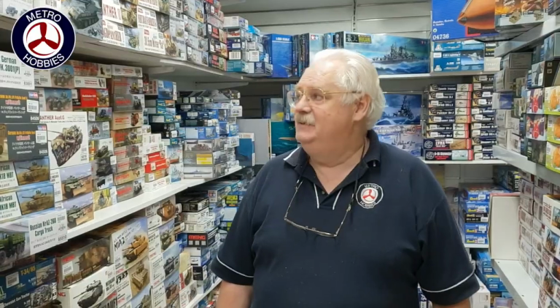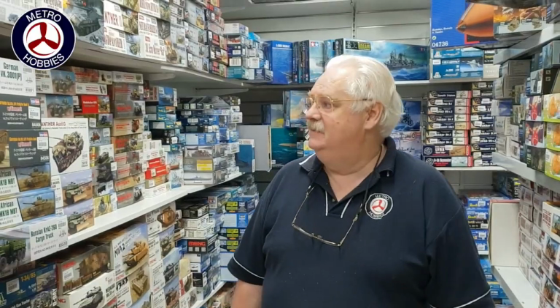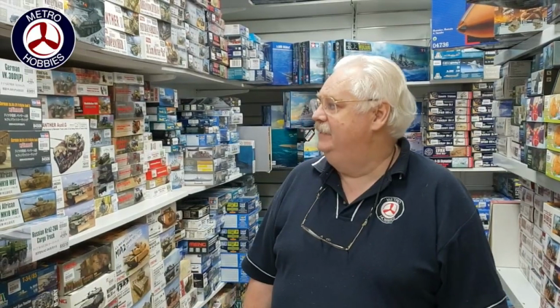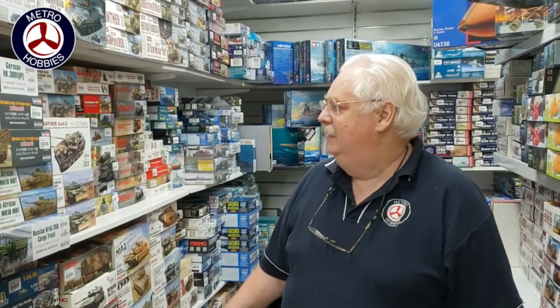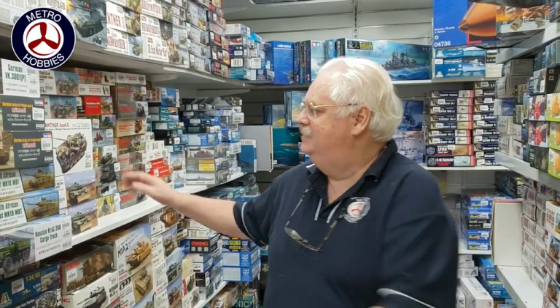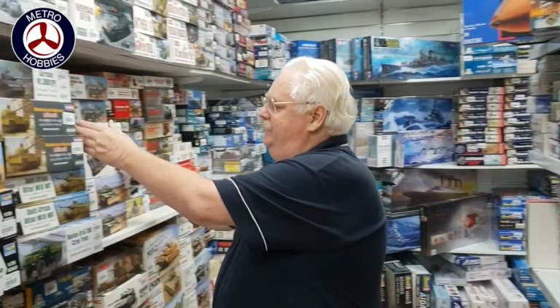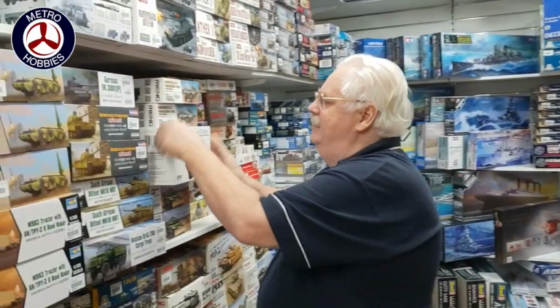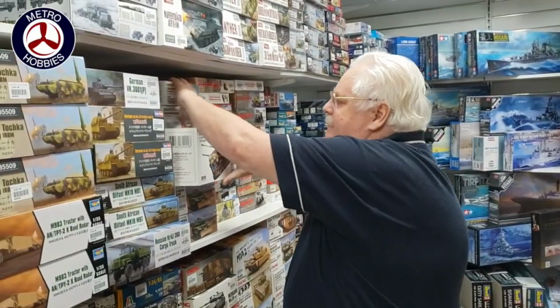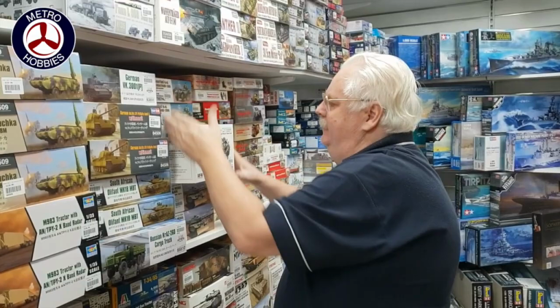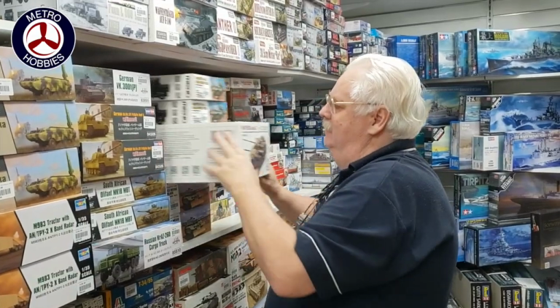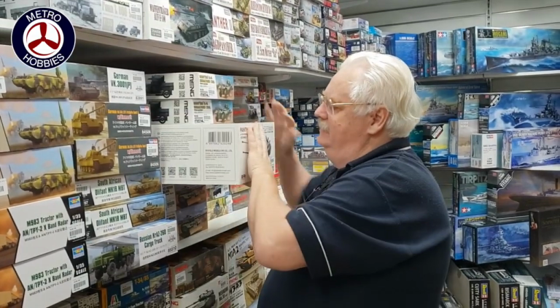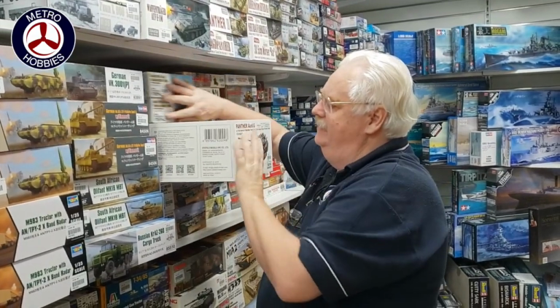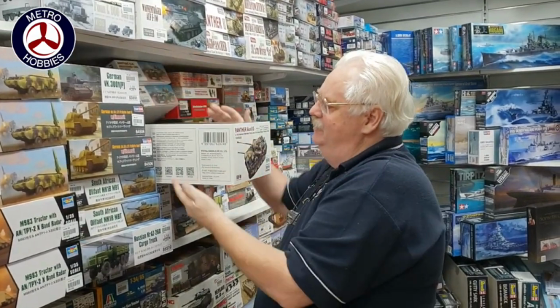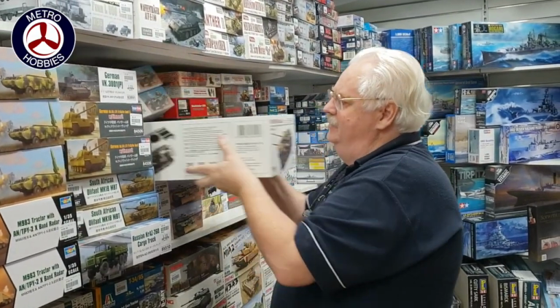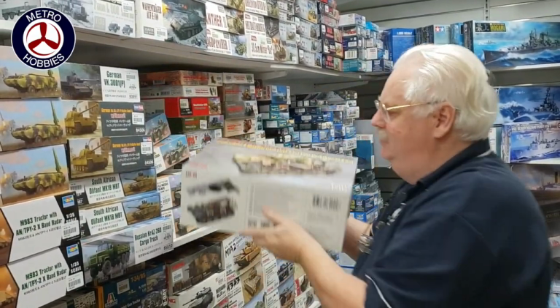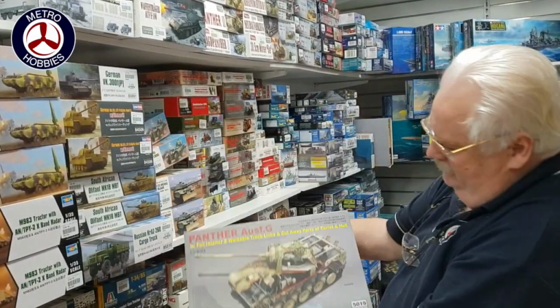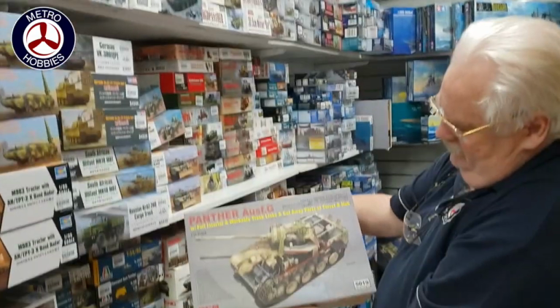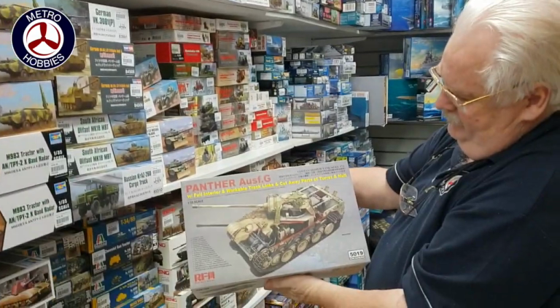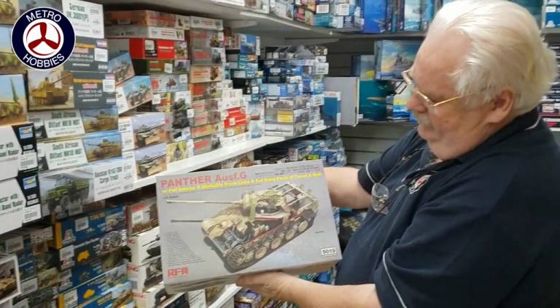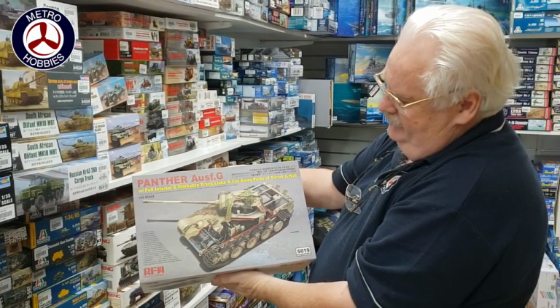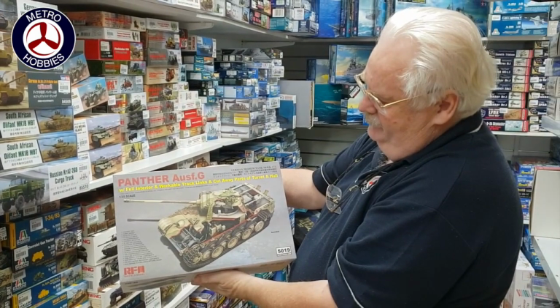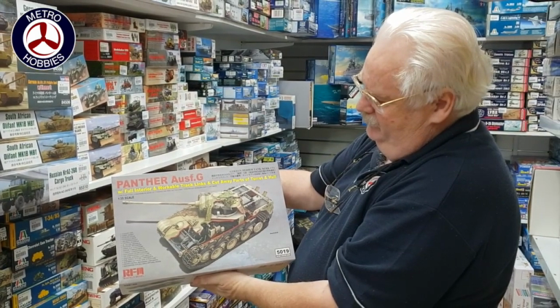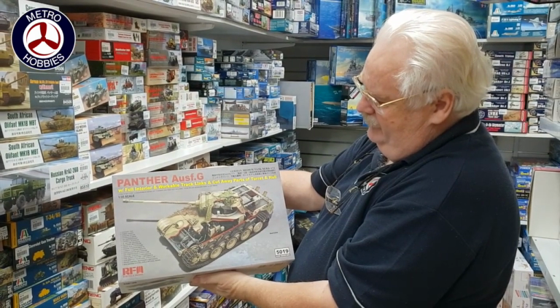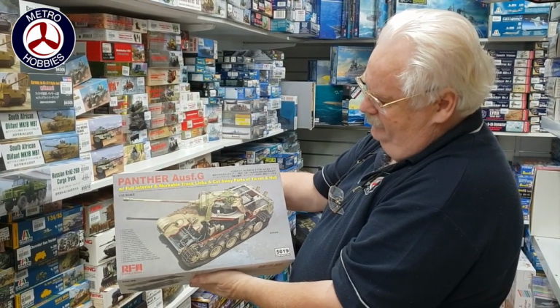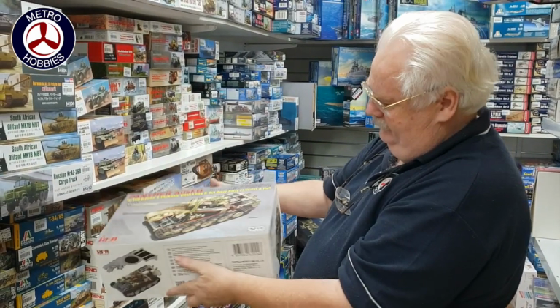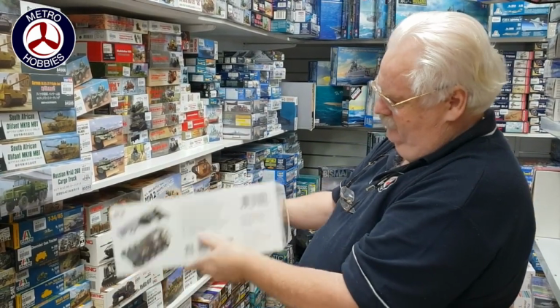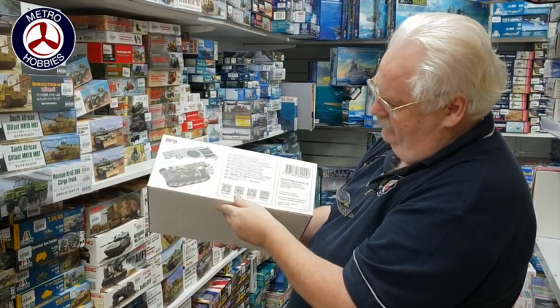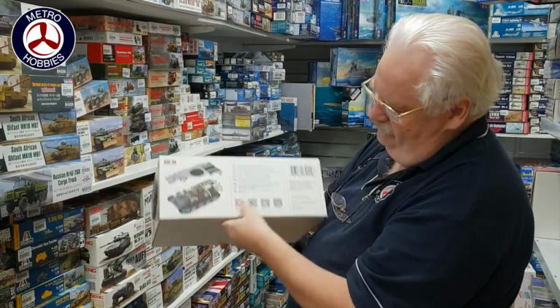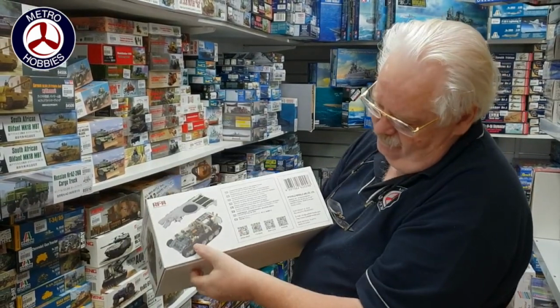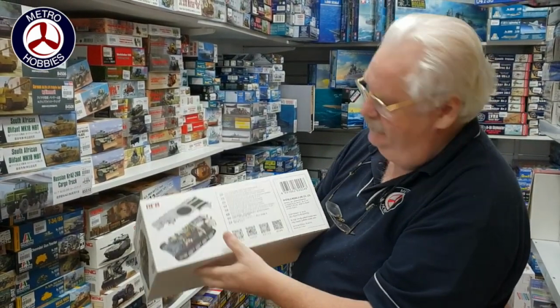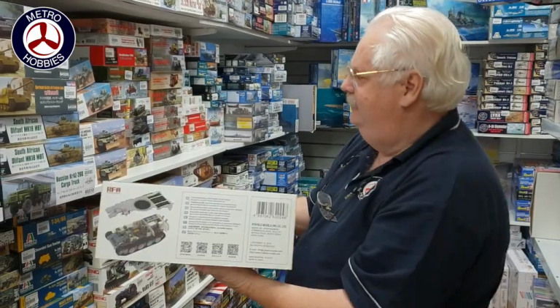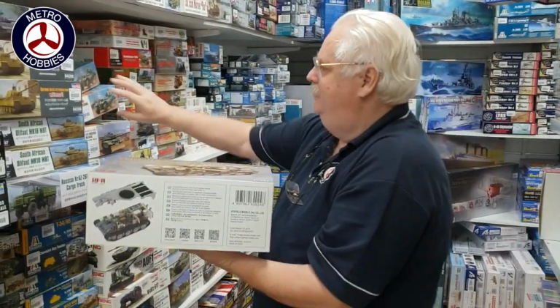The pieces have come in. This is also from RFM — this is their version of the Panther G, with all the detail: full interior, workable track, all the rest of it. Quite a nice kit; quite a lot of detail in there.